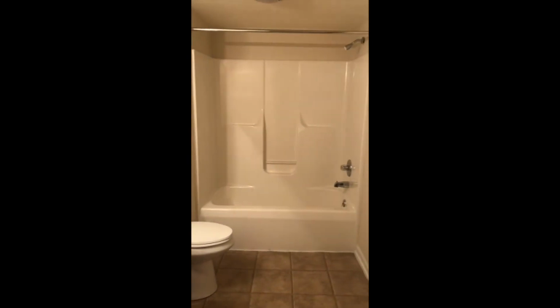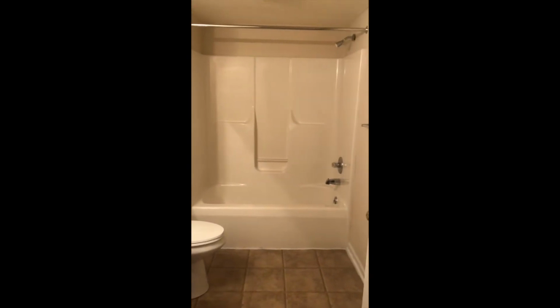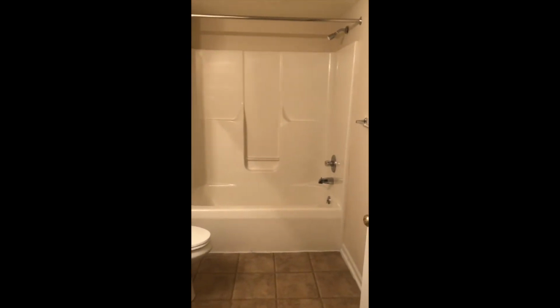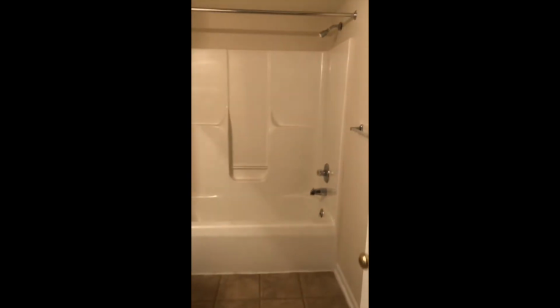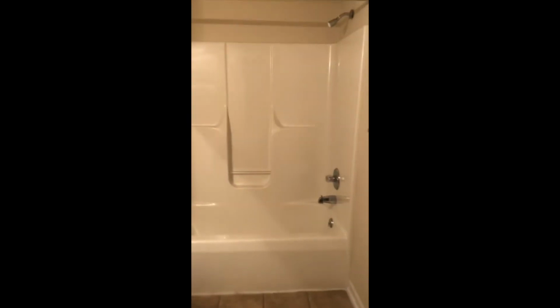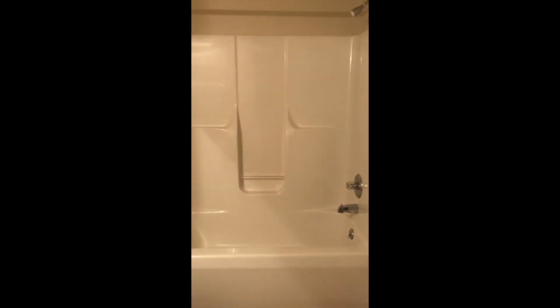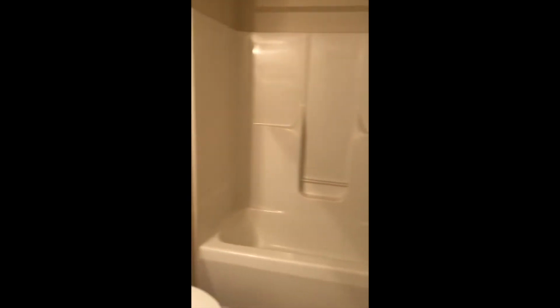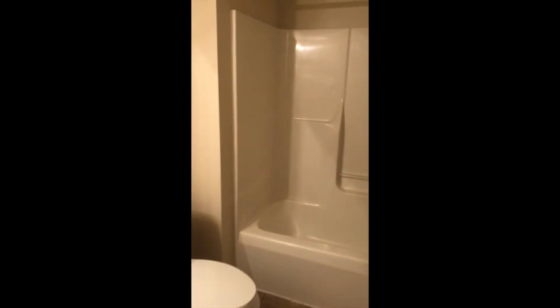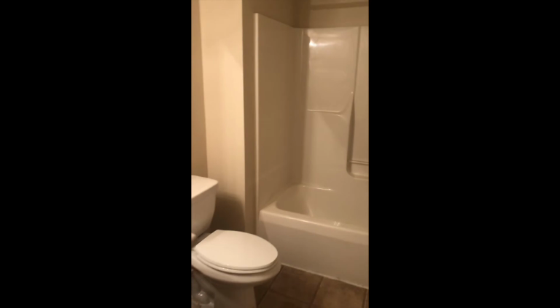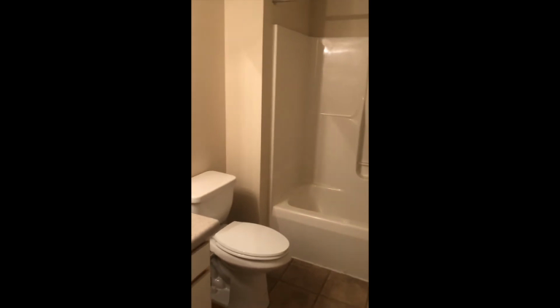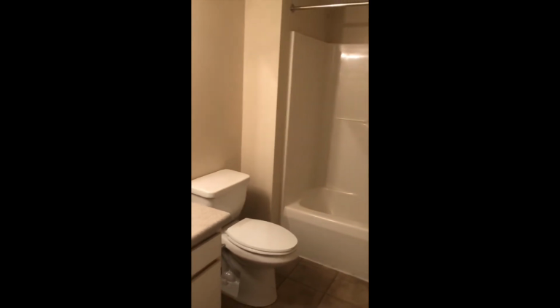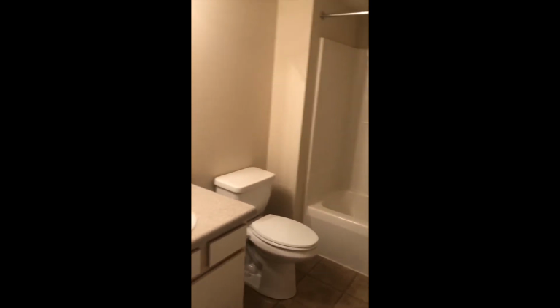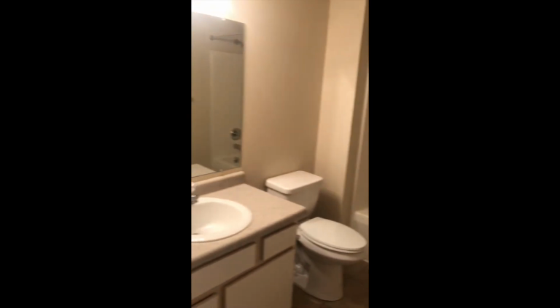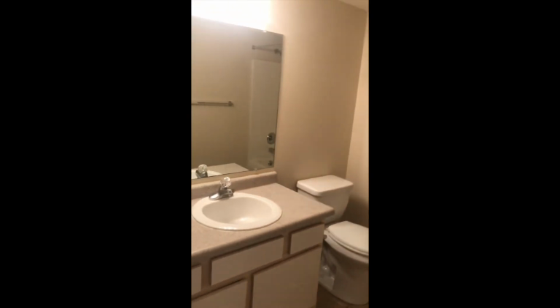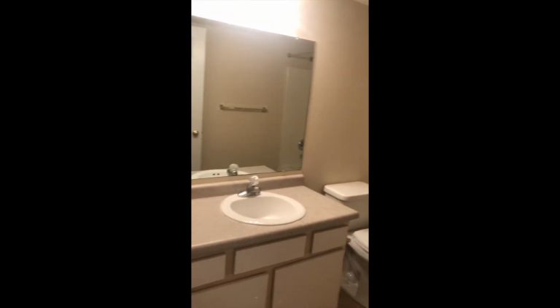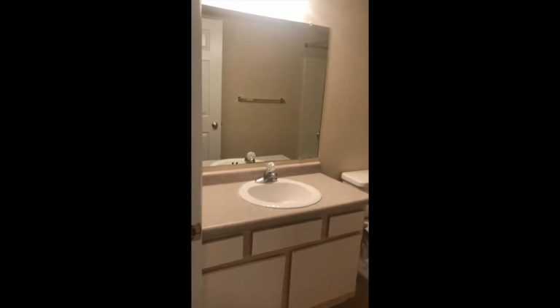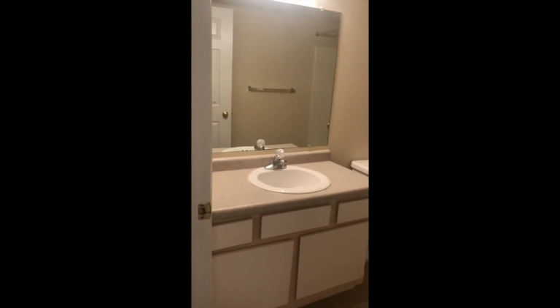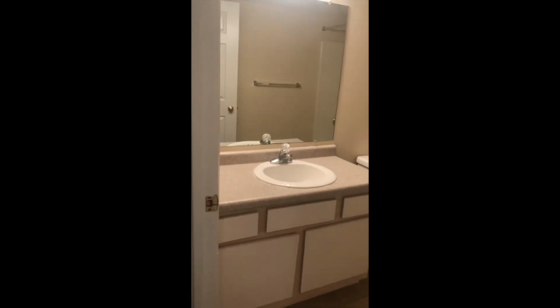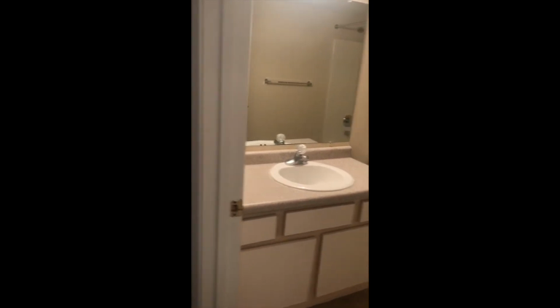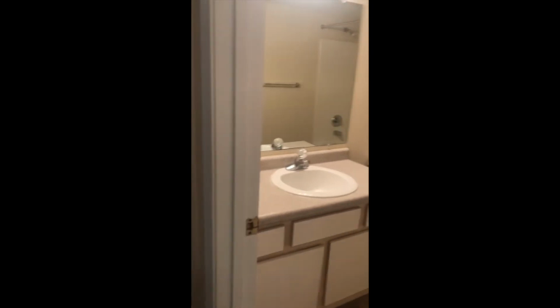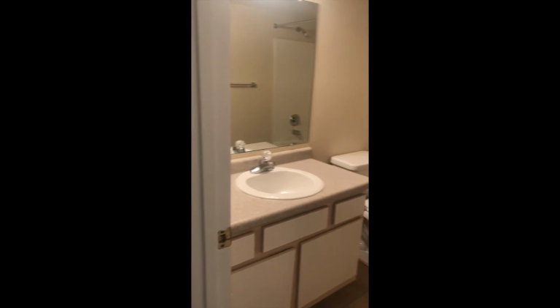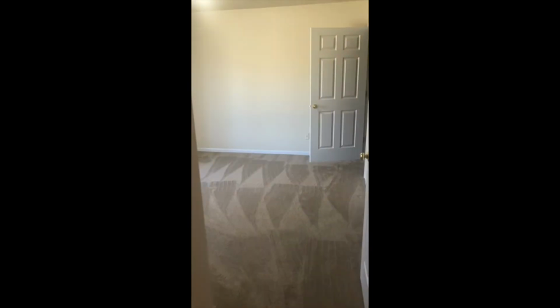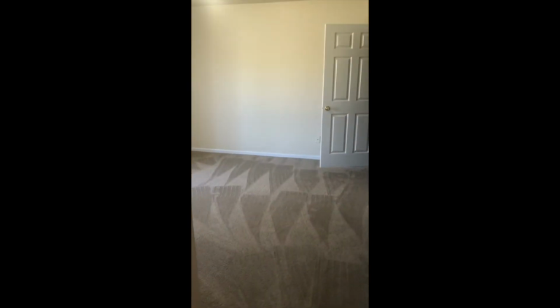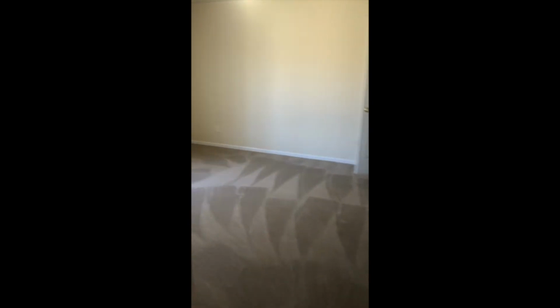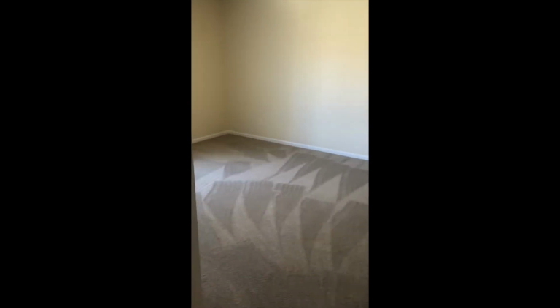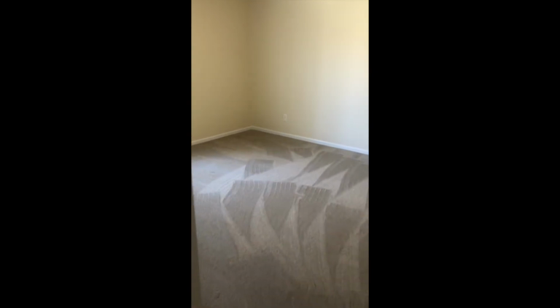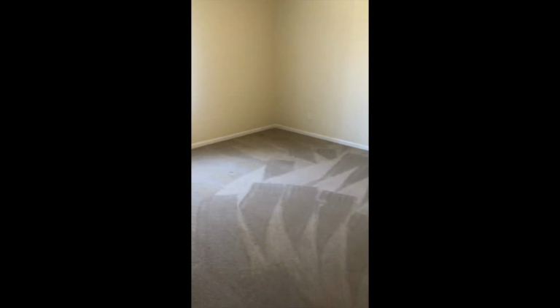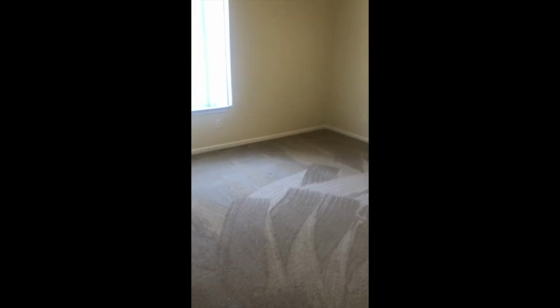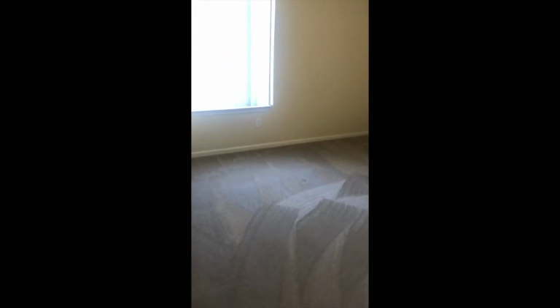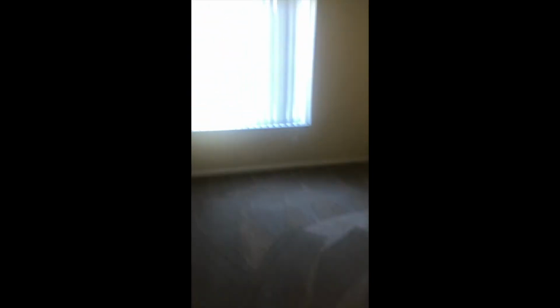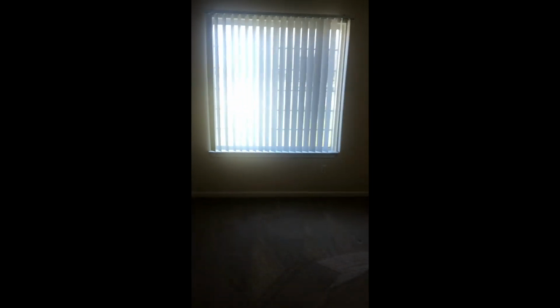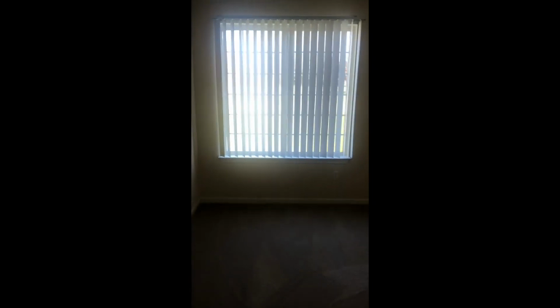This is the first bathroom — the guest bathroom. It has a tub and pretty good storage space. And here is the master bedroom, with another large window.